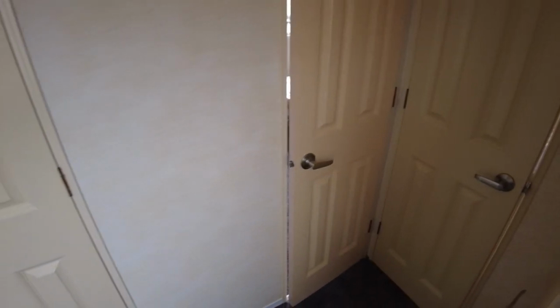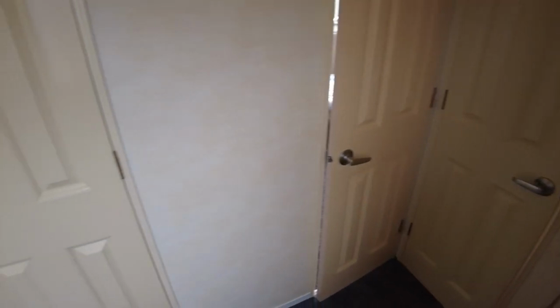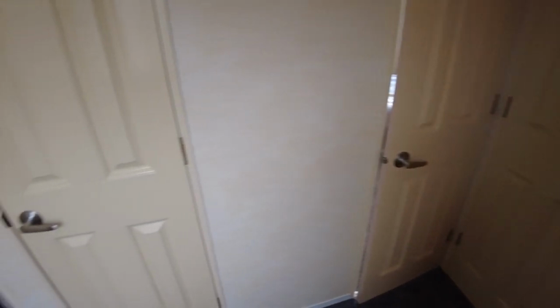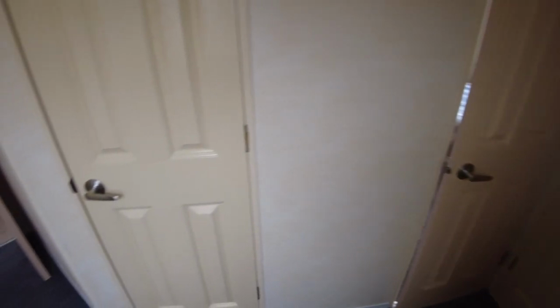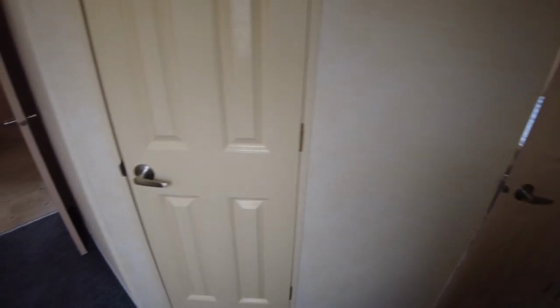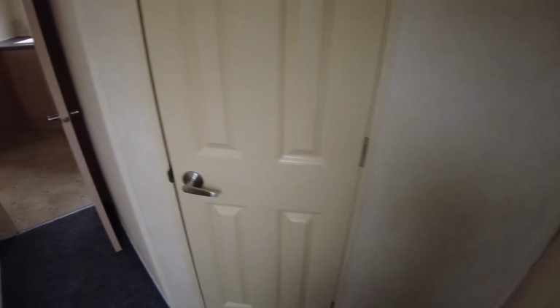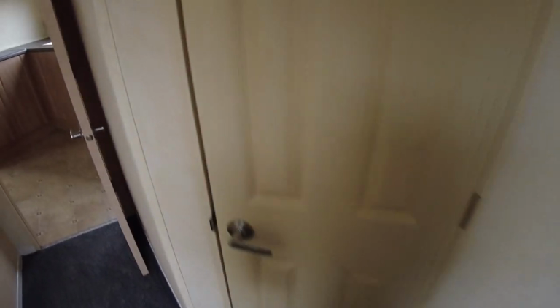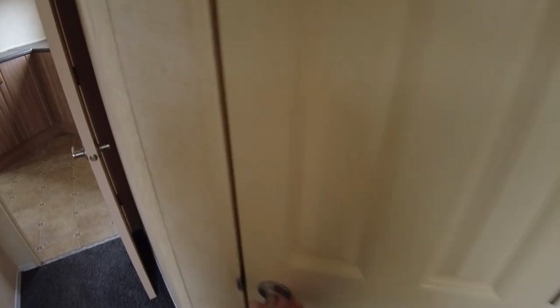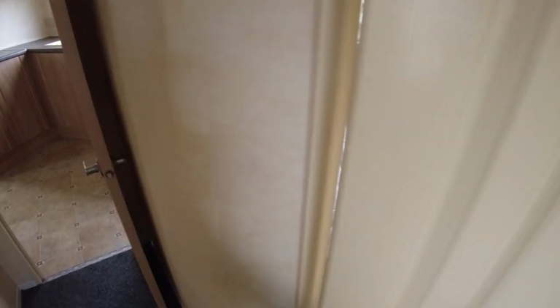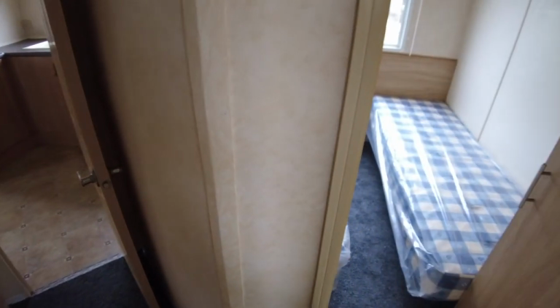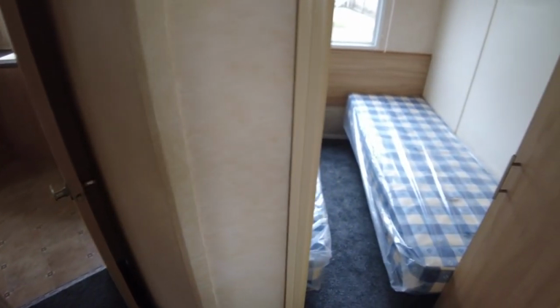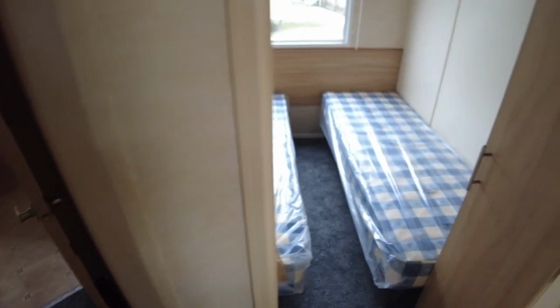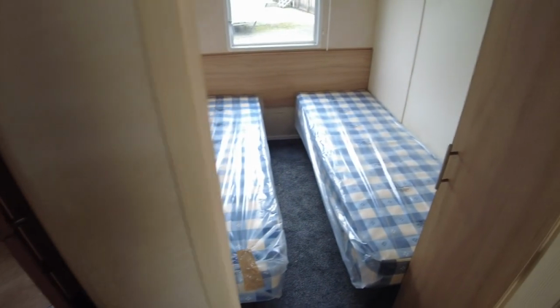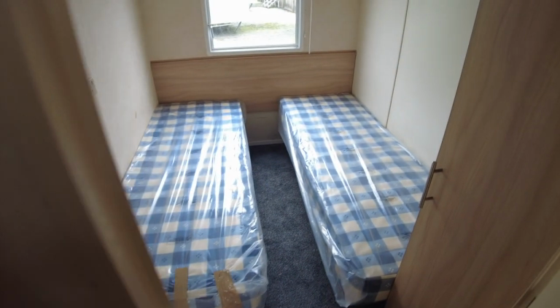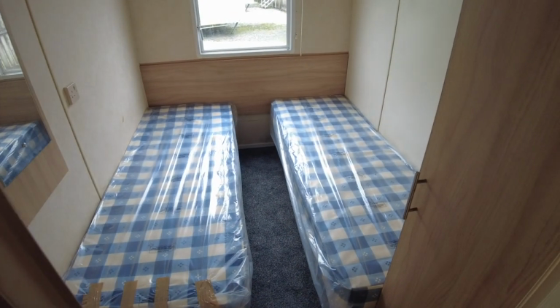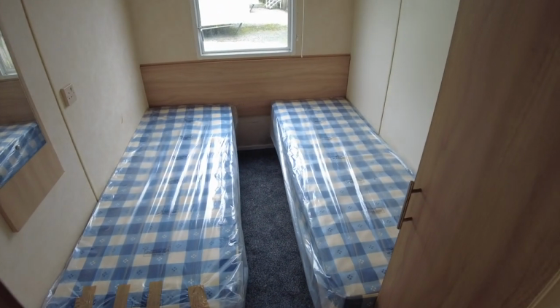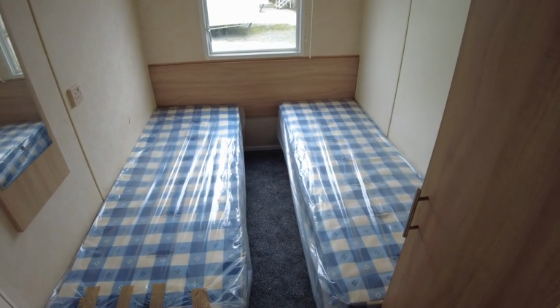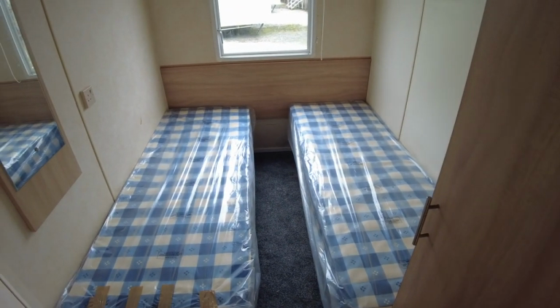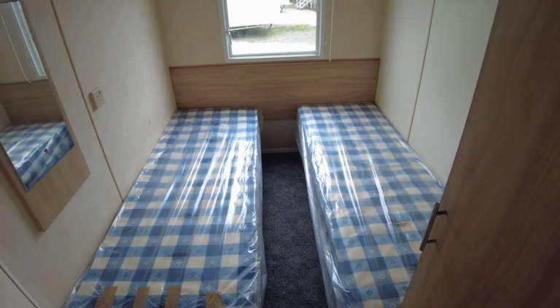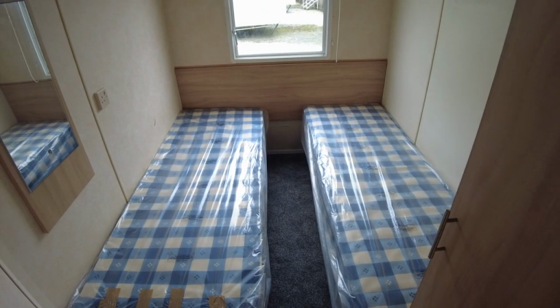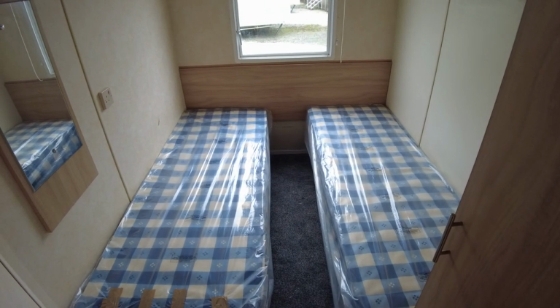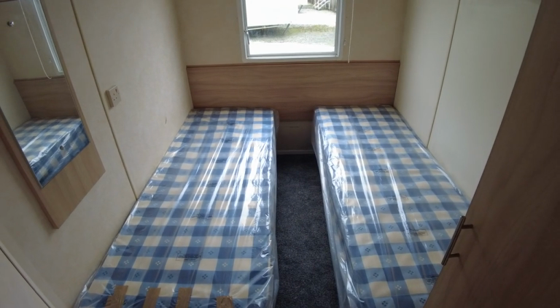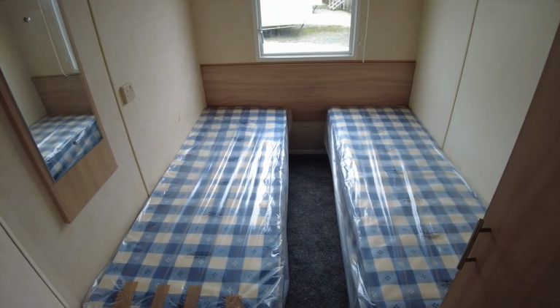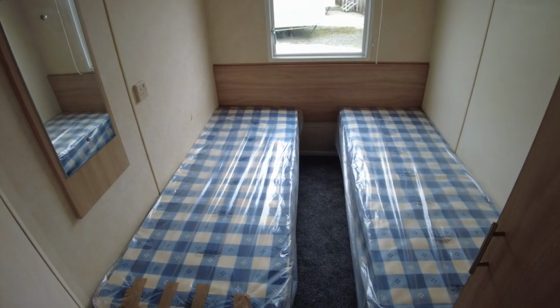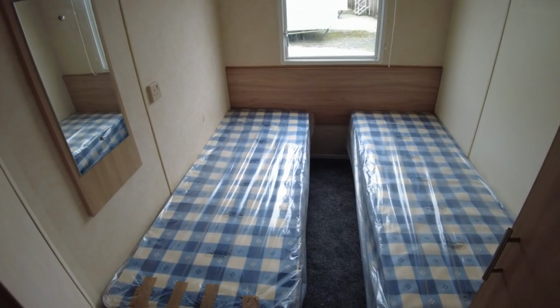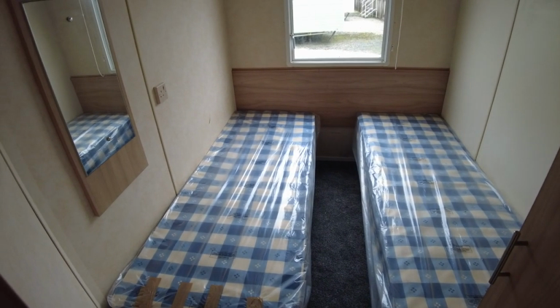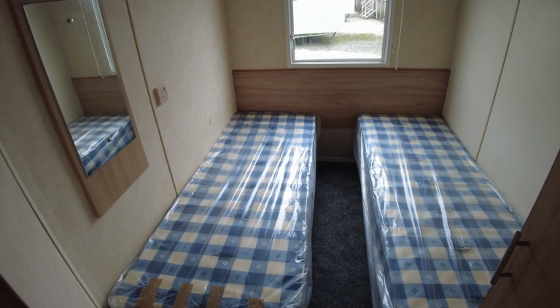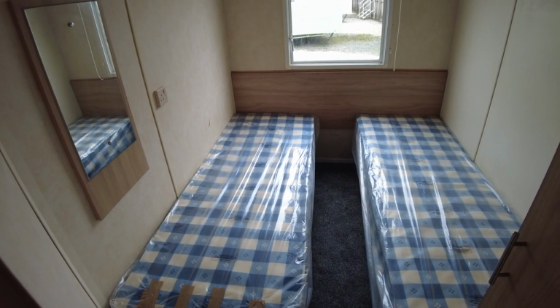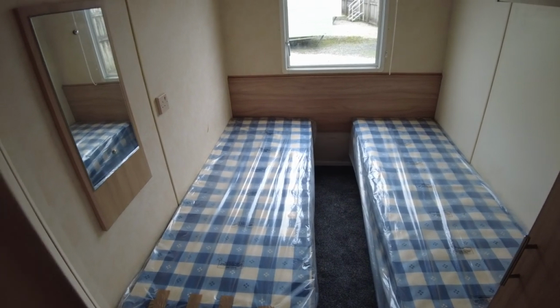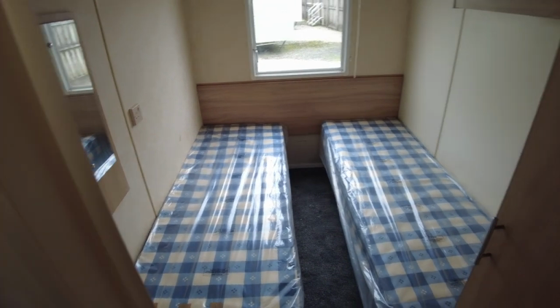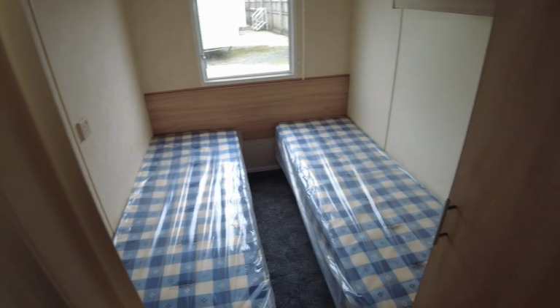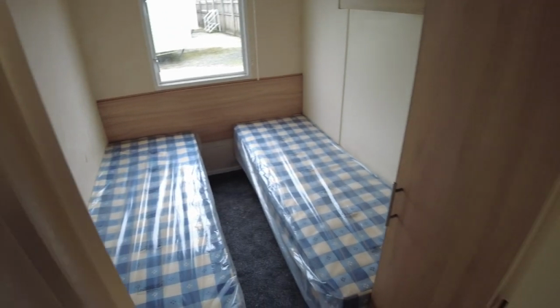Stepping back into the hallway, you can see the main bedroom and the first twin room, and then we've got our other twin room here. Not a huge amount to show — it could use a bedside table — but we've got a couple of beds, a mirror, and storage units.